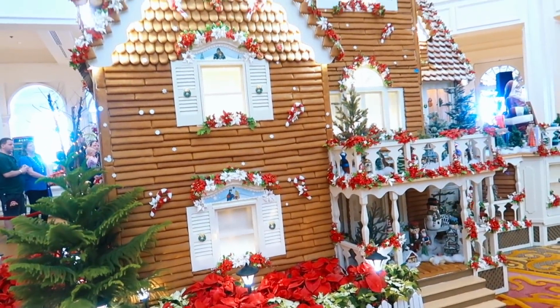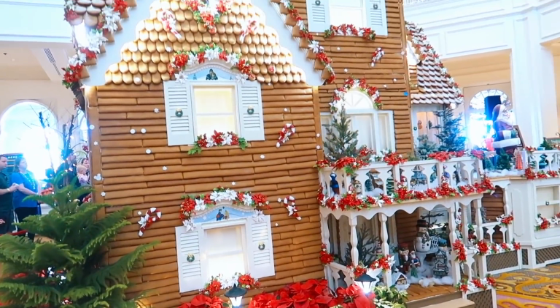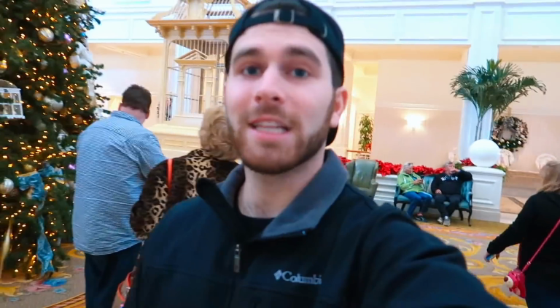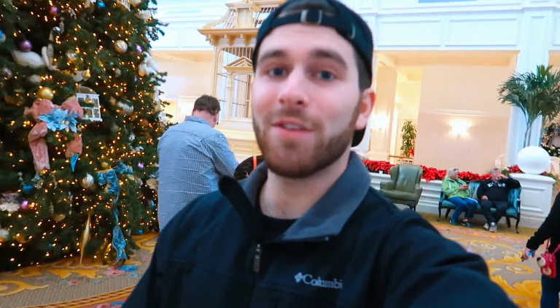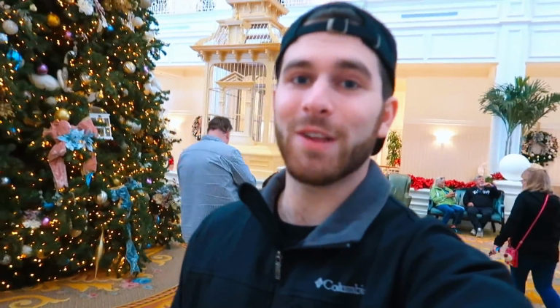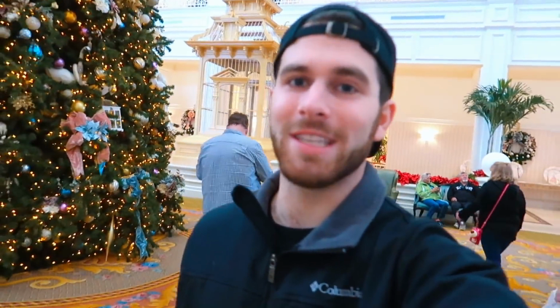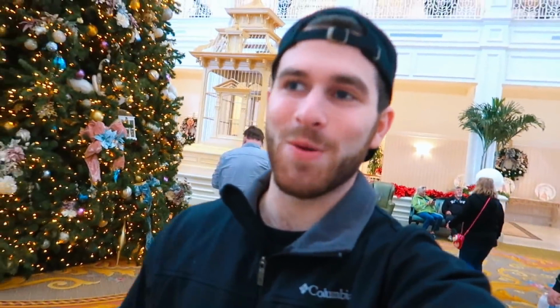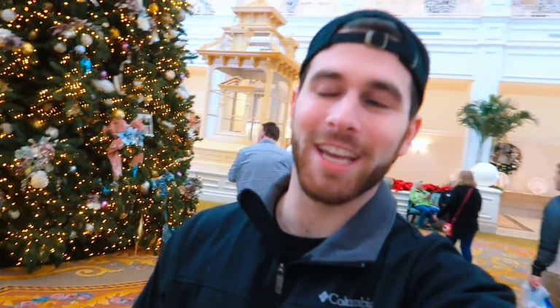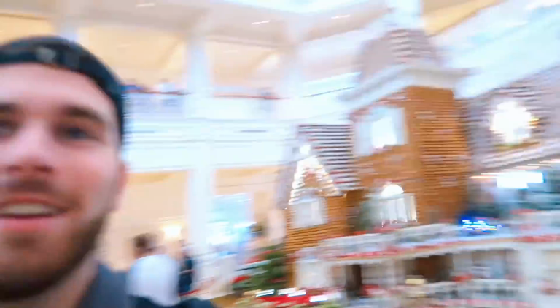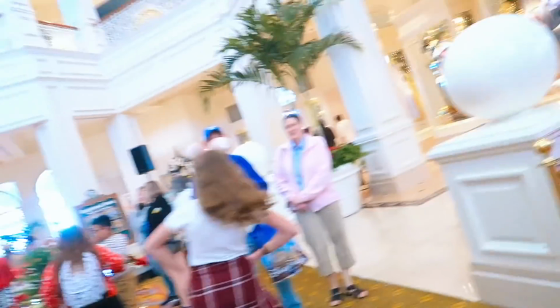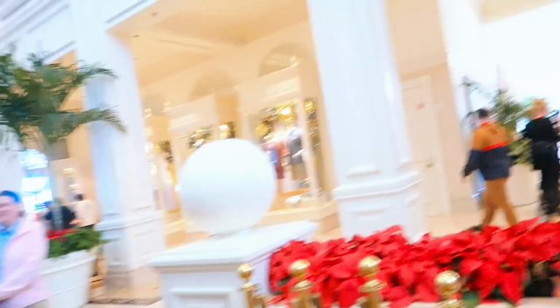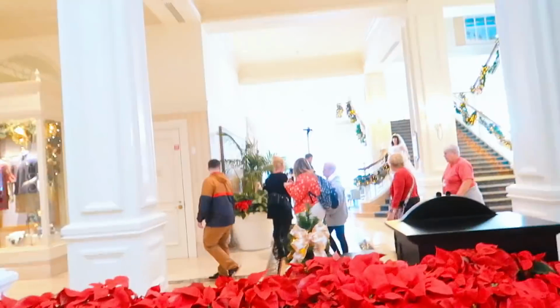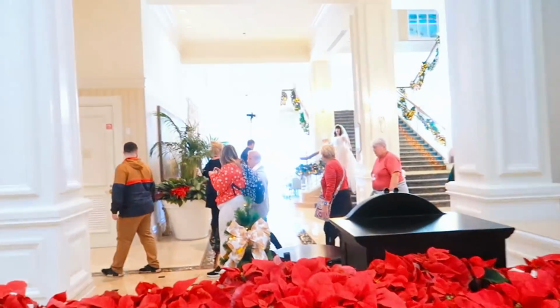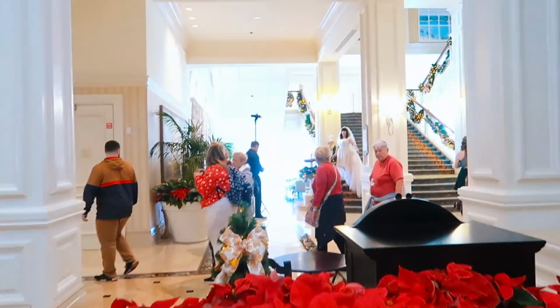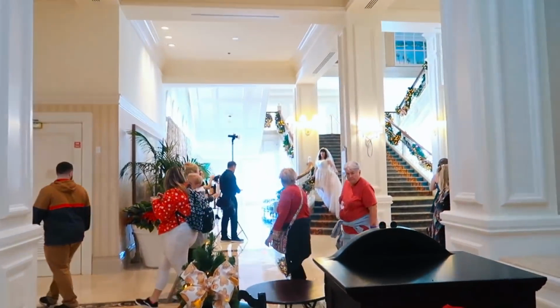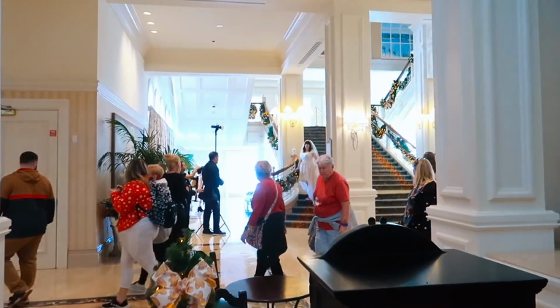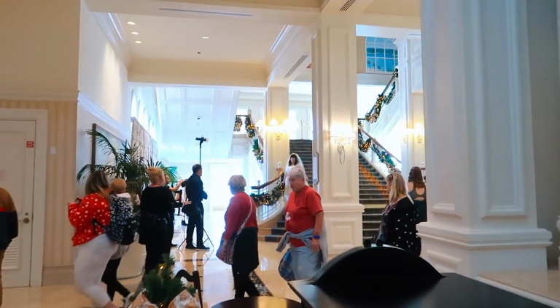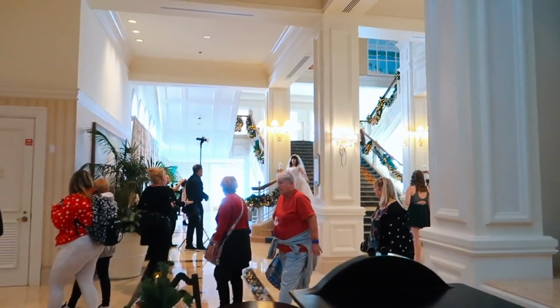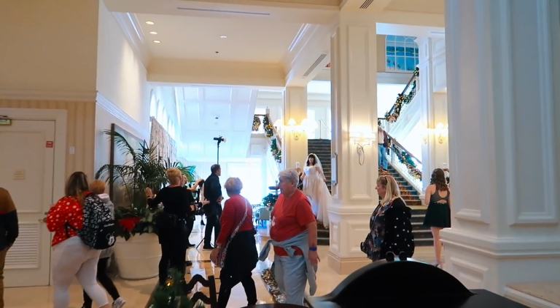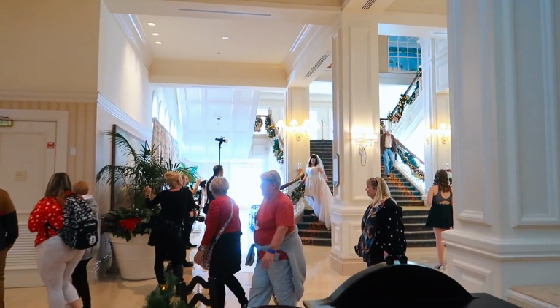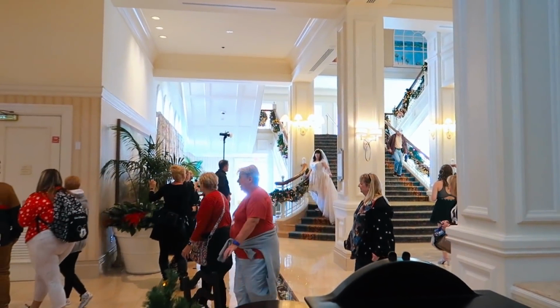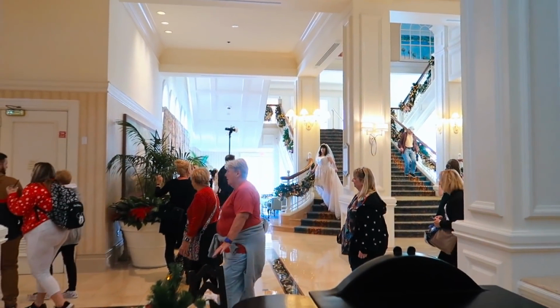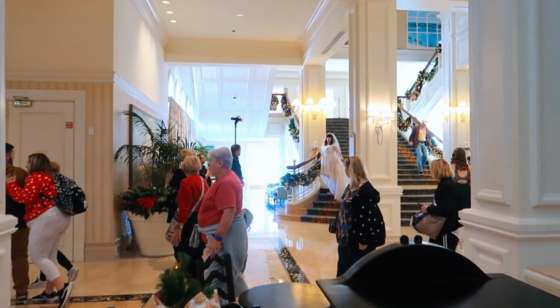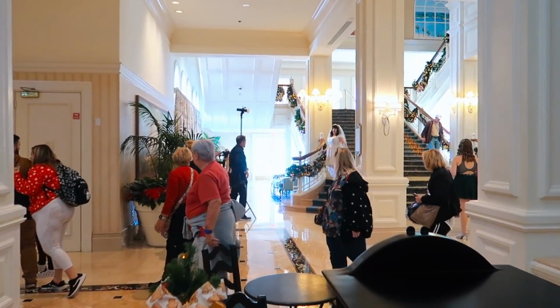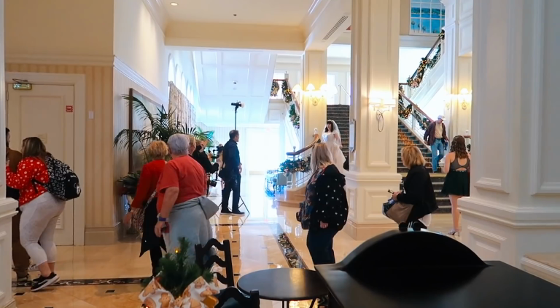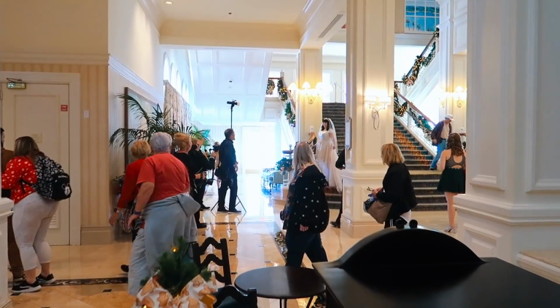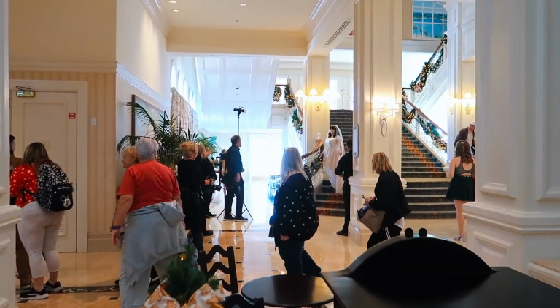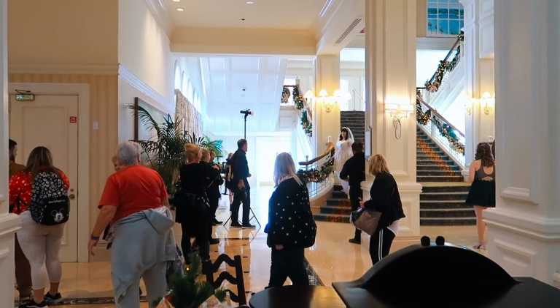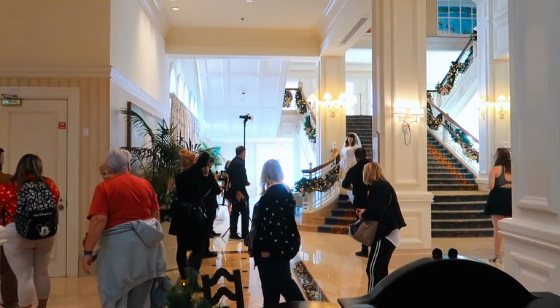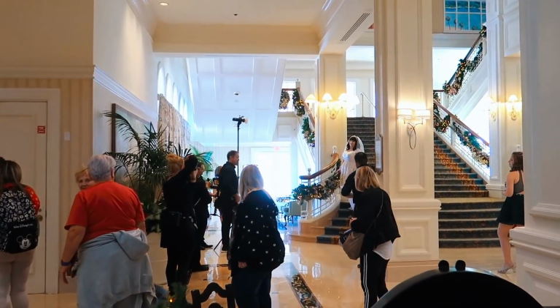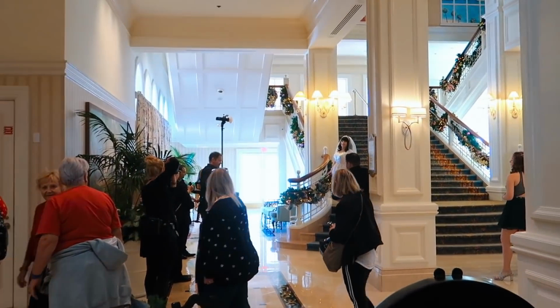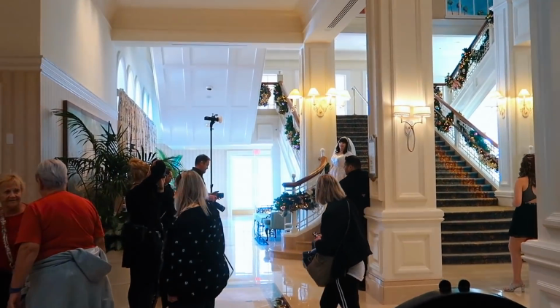Look over here - there's a Disney wedding! Someone got married today. There are the photographers, there's the bride. Congratulations!